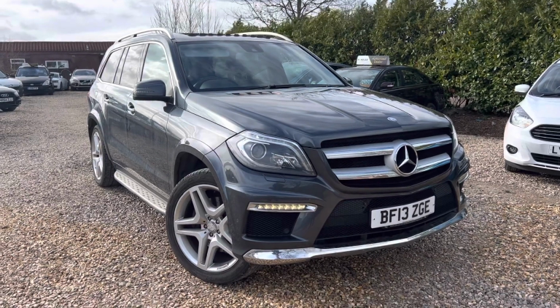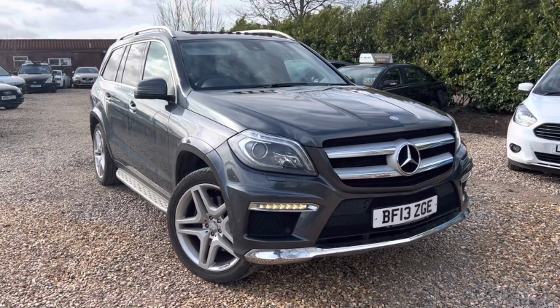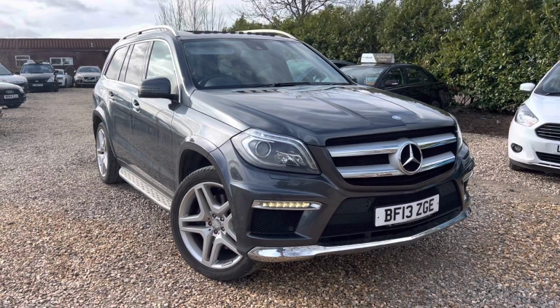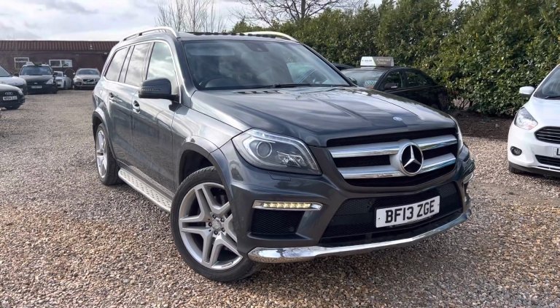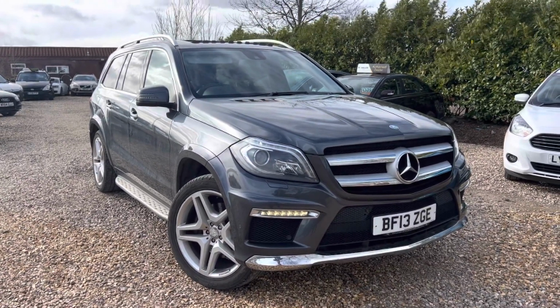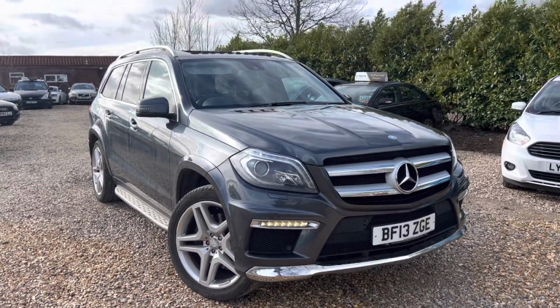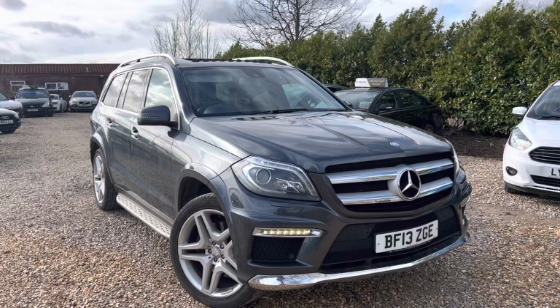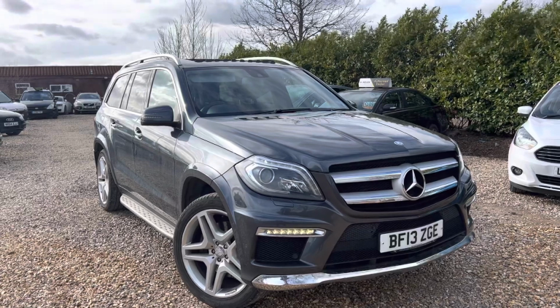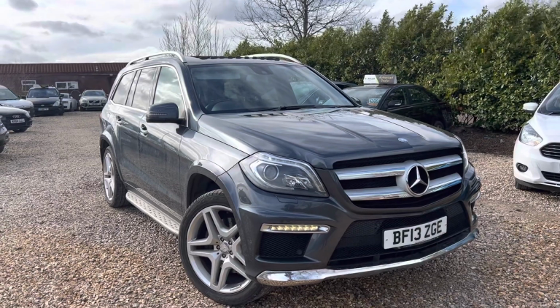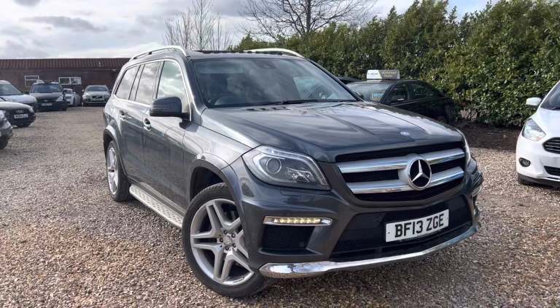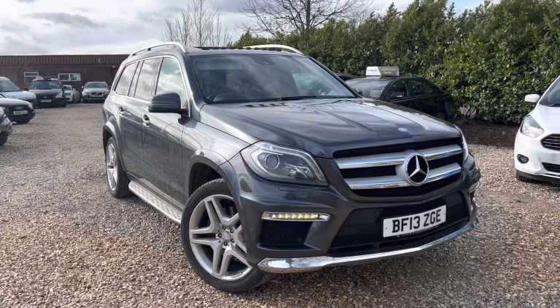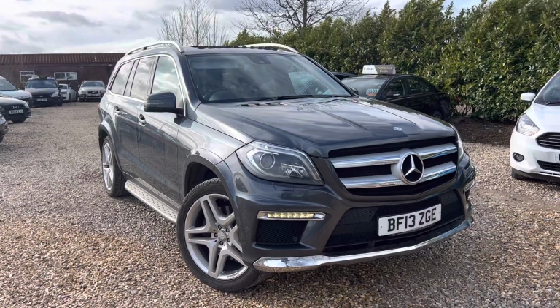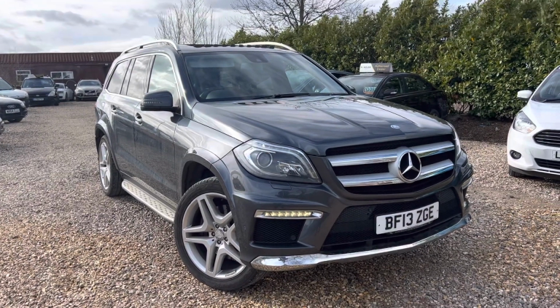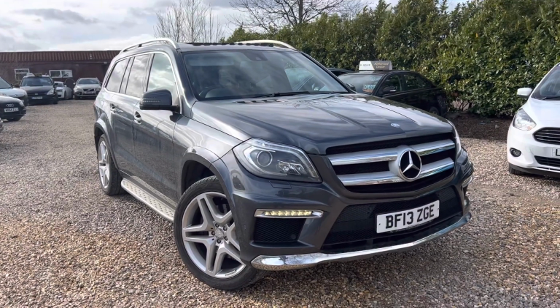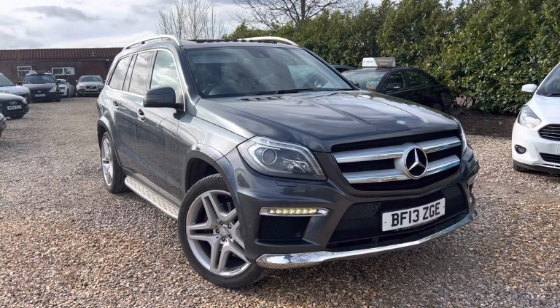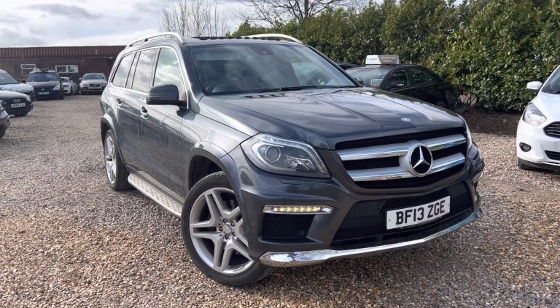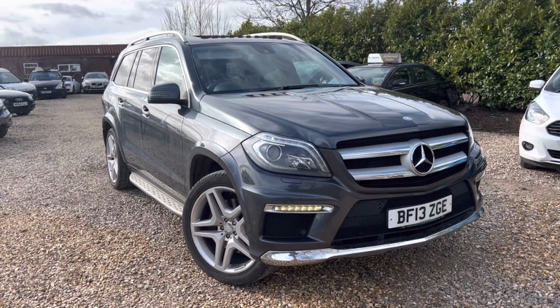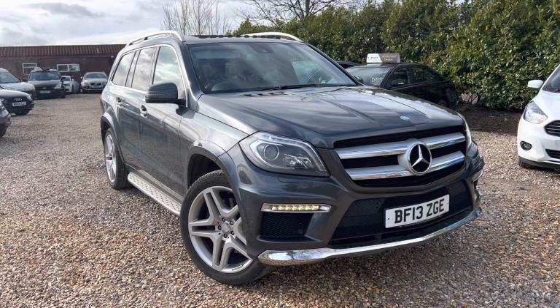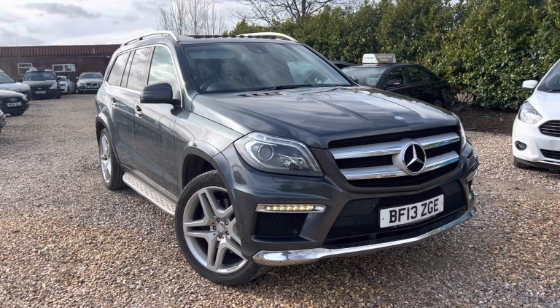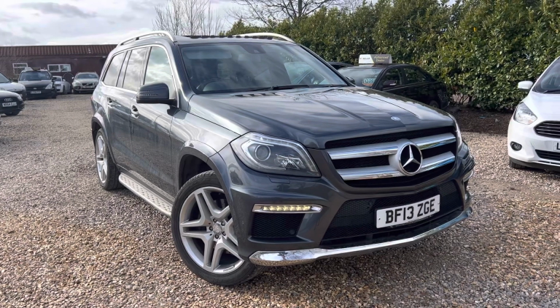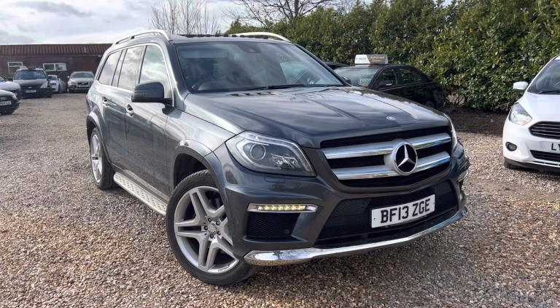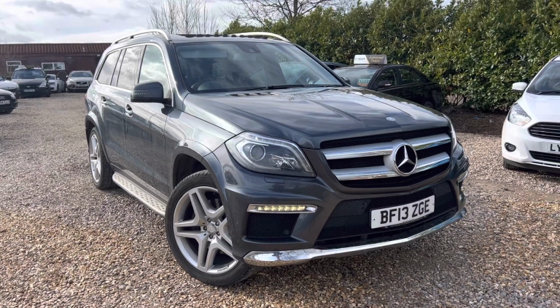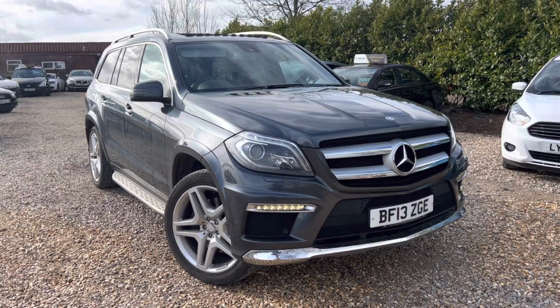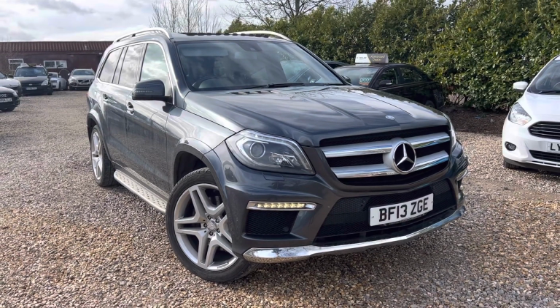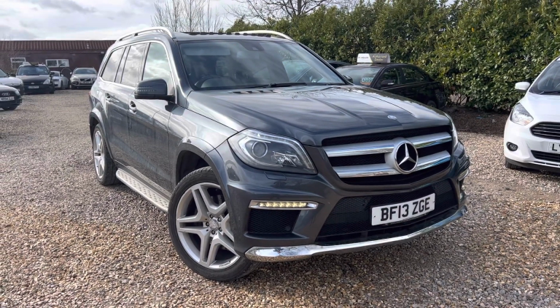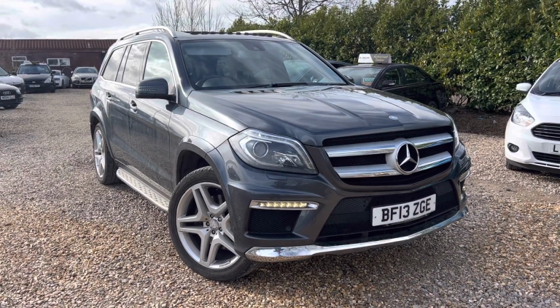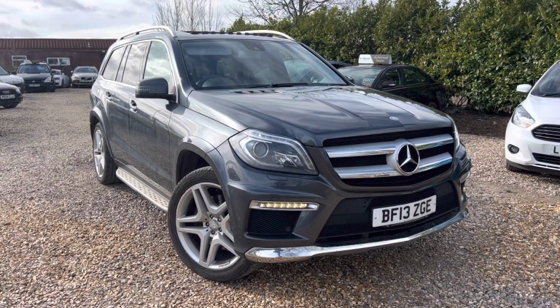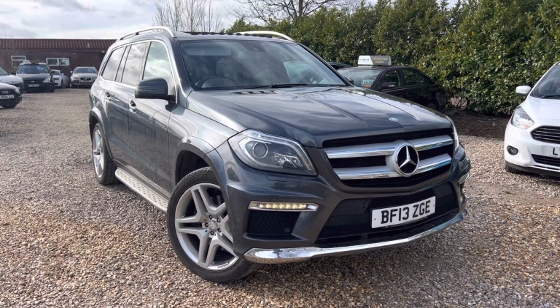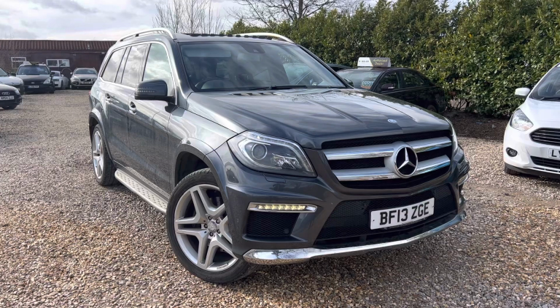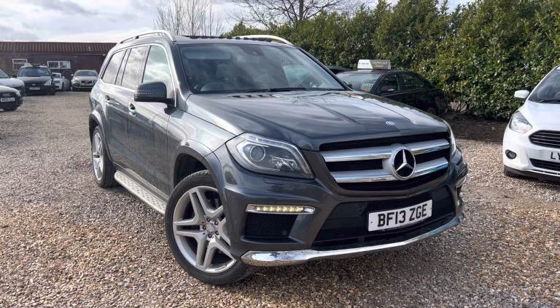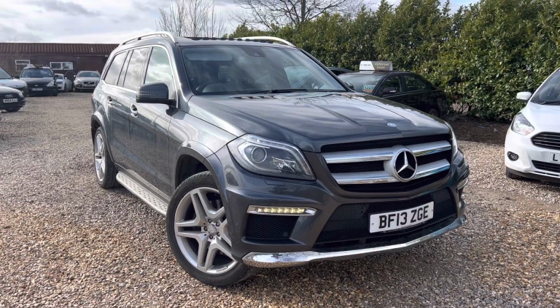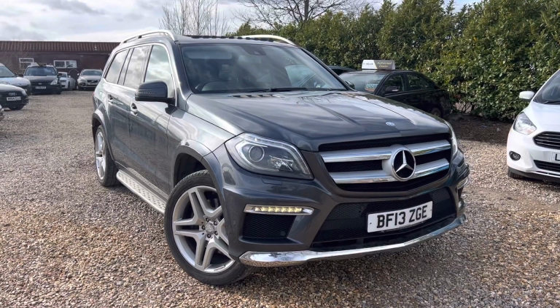It drives absolutely spot on without any issues. The suspension goes up and down as it should on the button with no problem. We've got sports suspension and comfort suspension, and believe you me, this is an absolute thrill to drive — for long distances you don't want anything else.